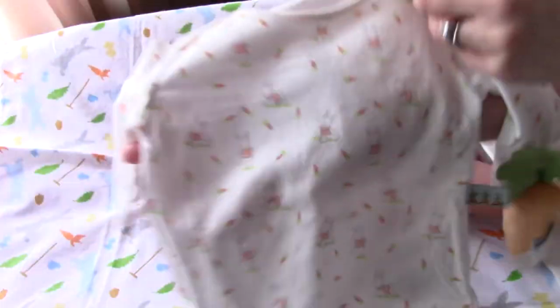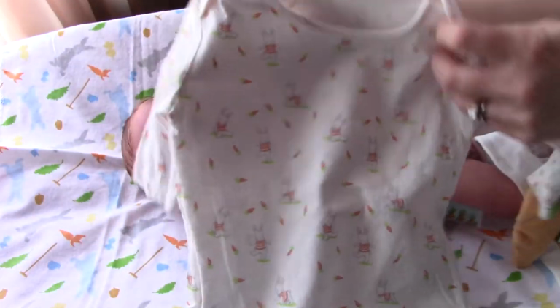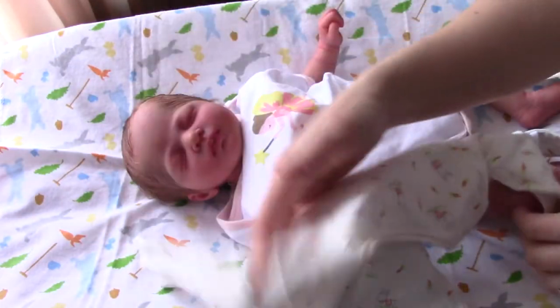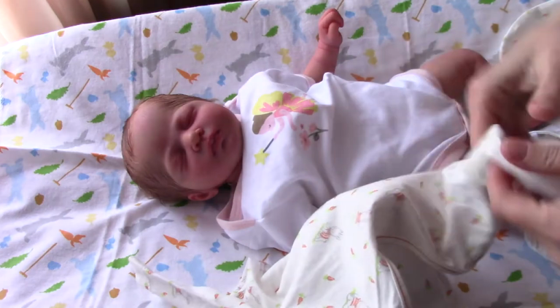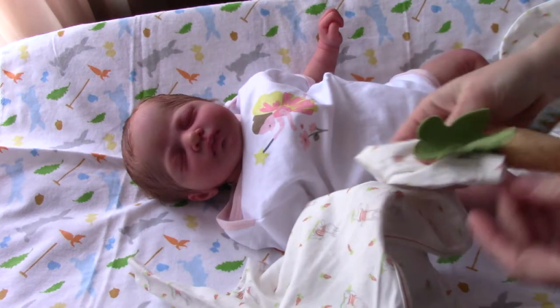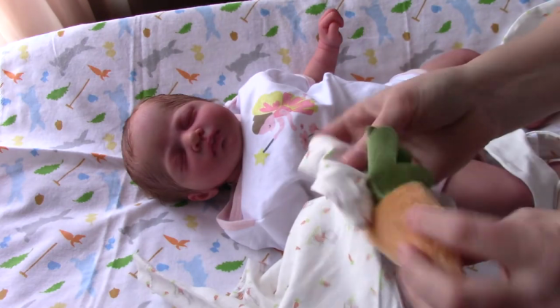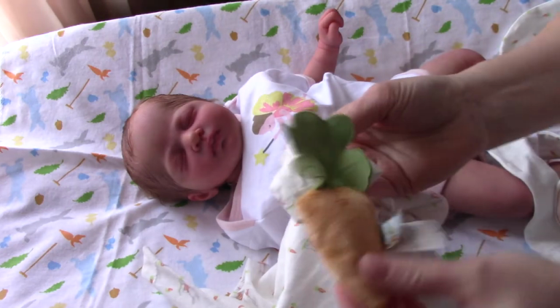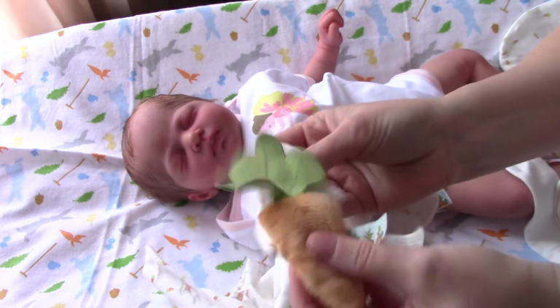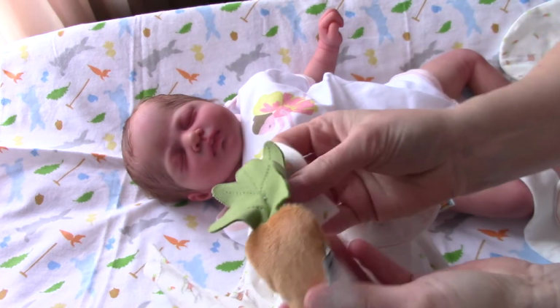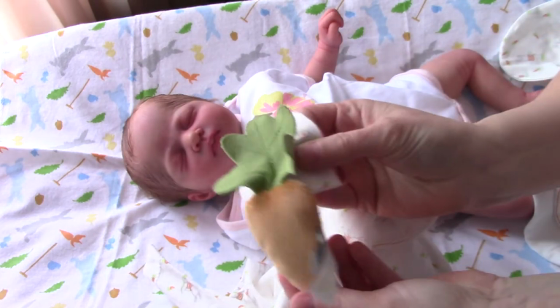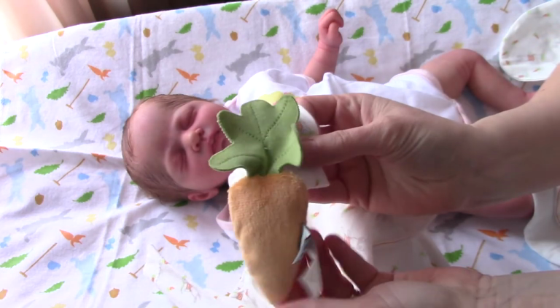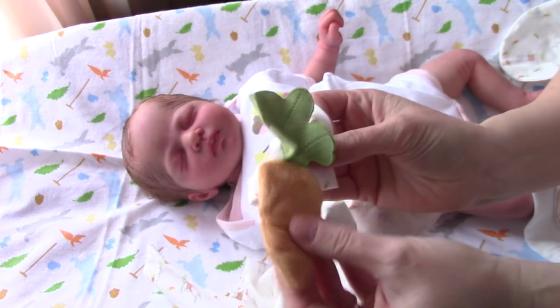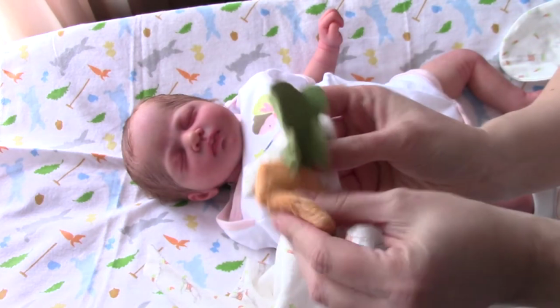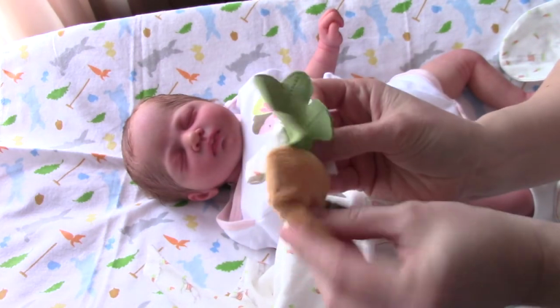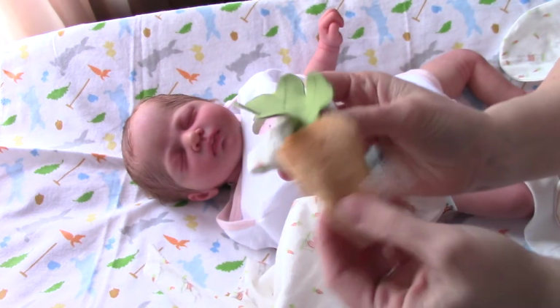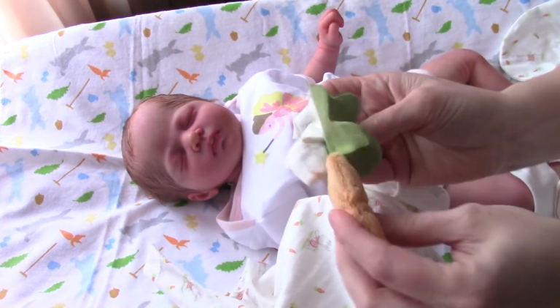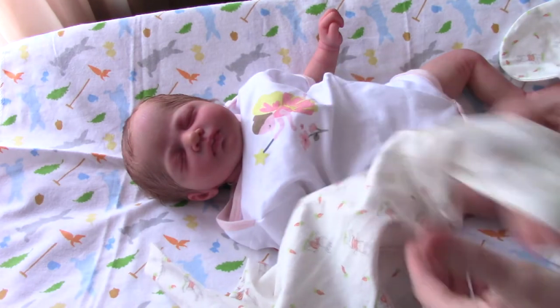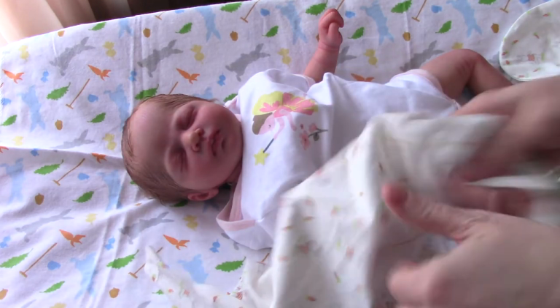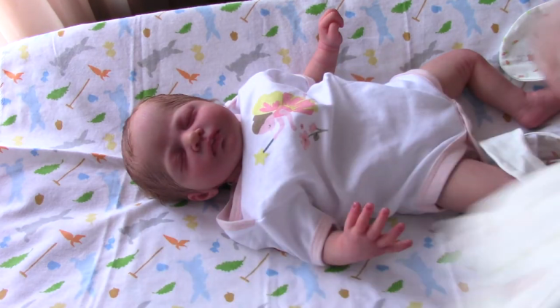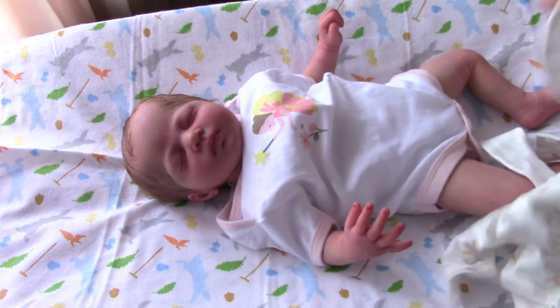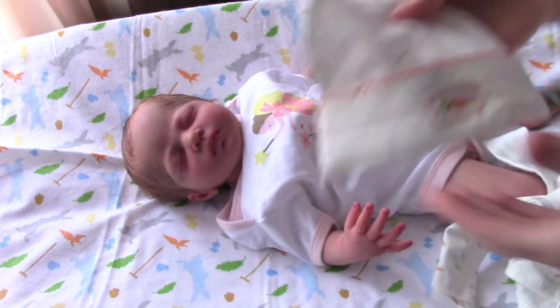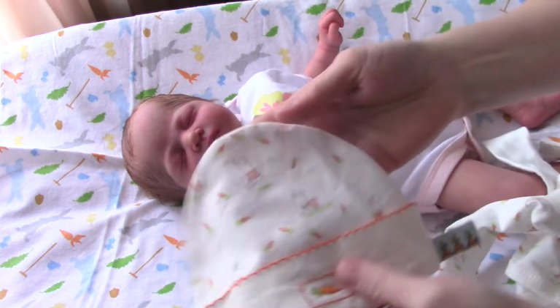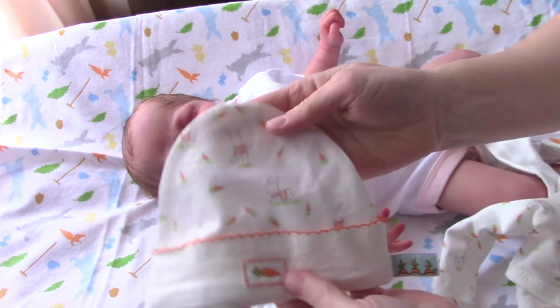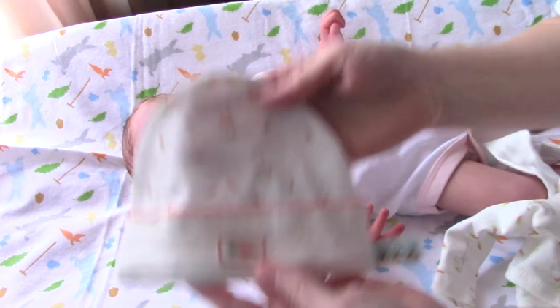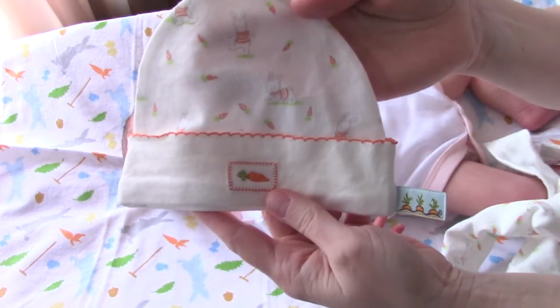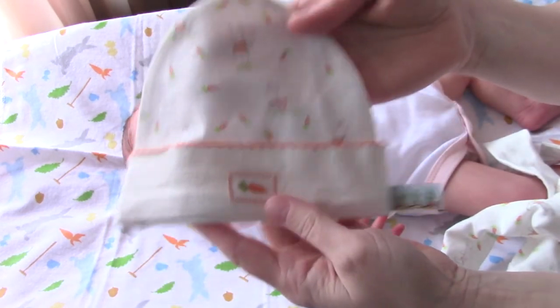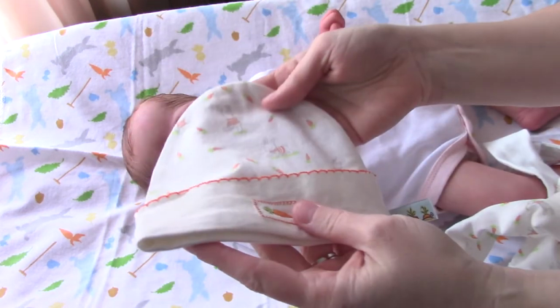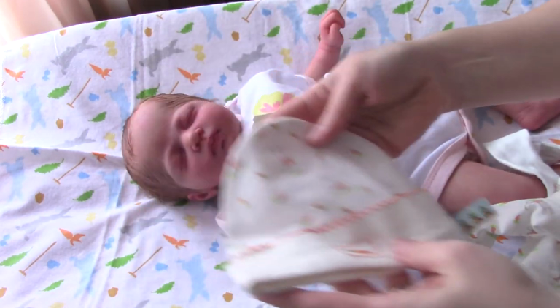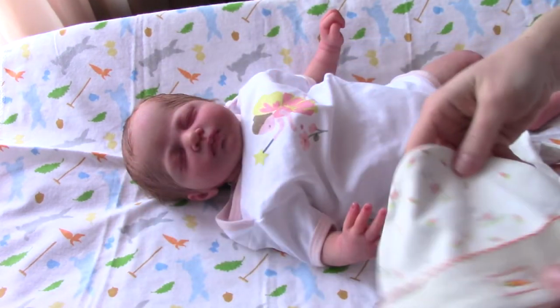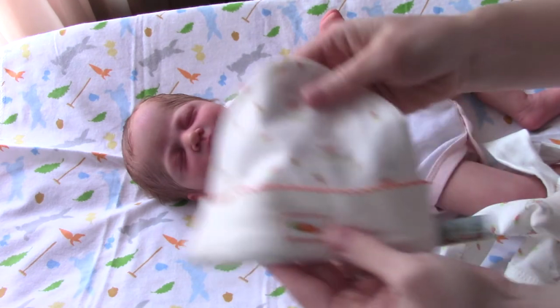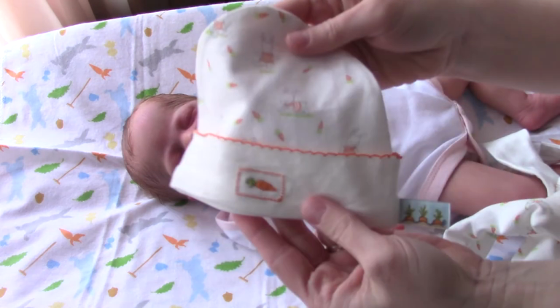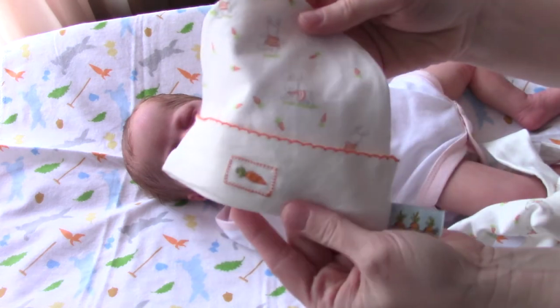And a little onesie, which is zero to six months. It's got this little carrot attached to the sleeve — it's like a little toy. And it actually has a little hat which looks petite, with a little carrot on it.